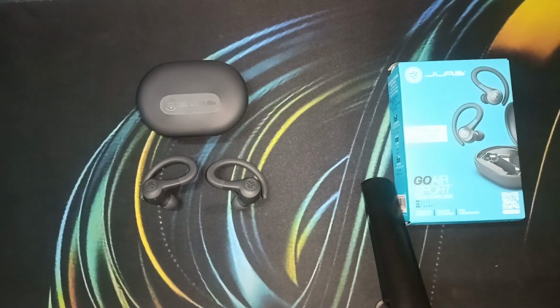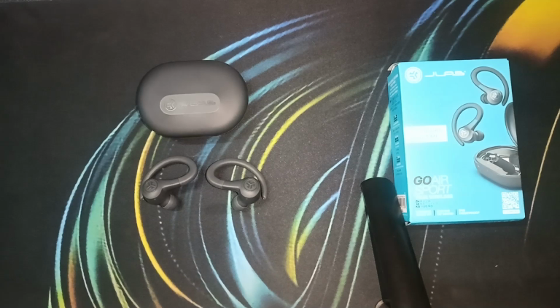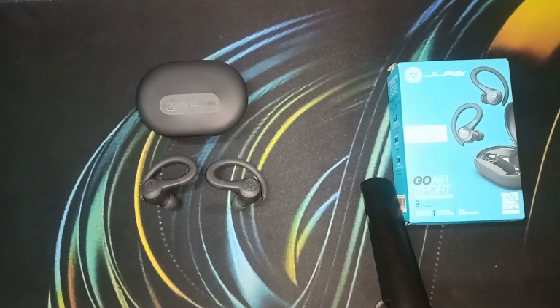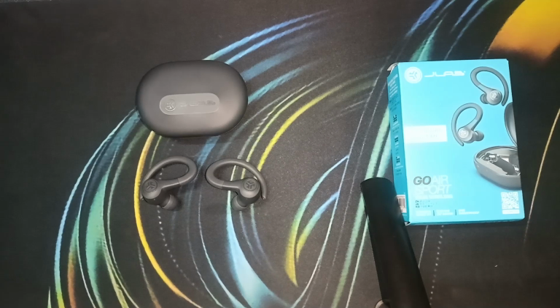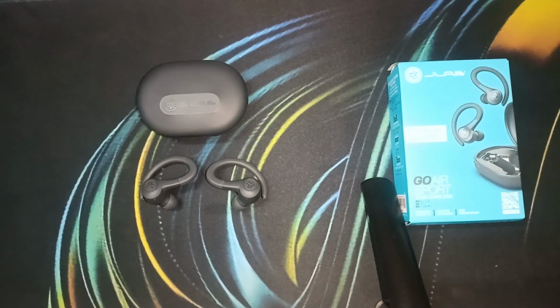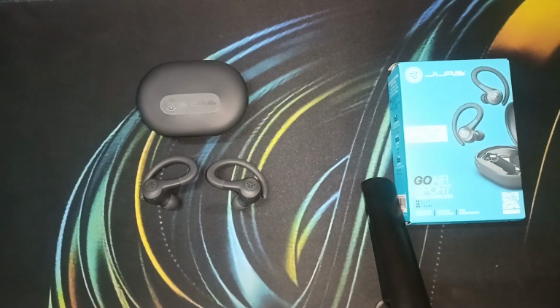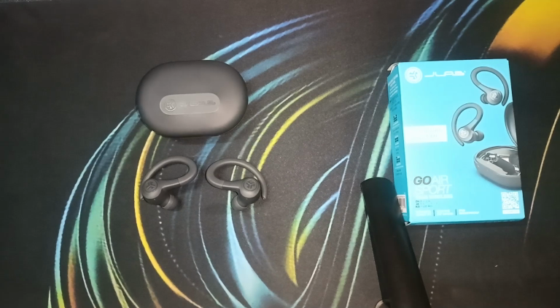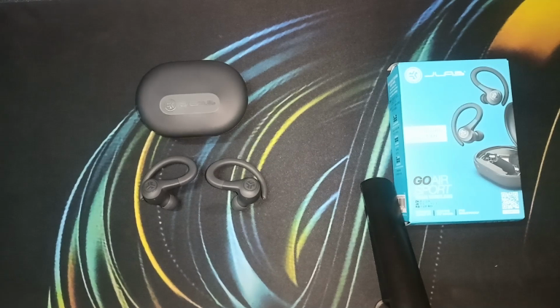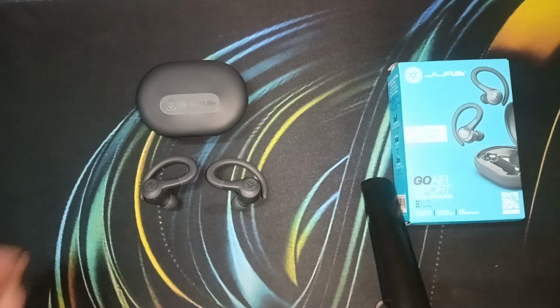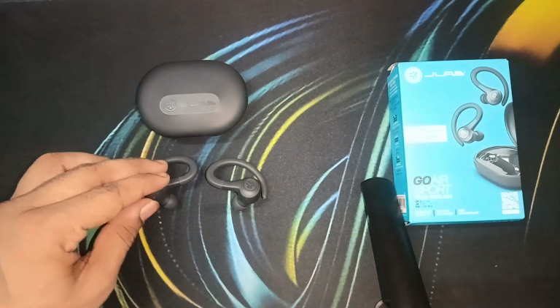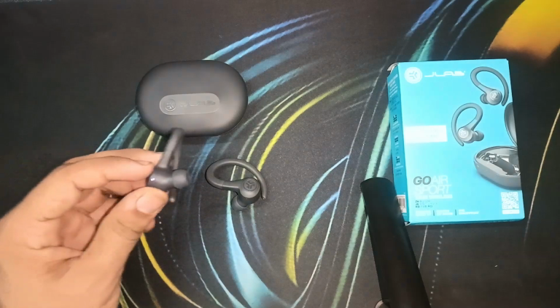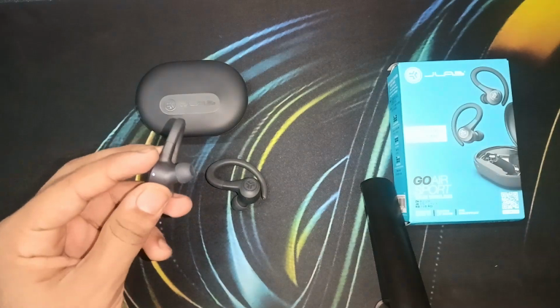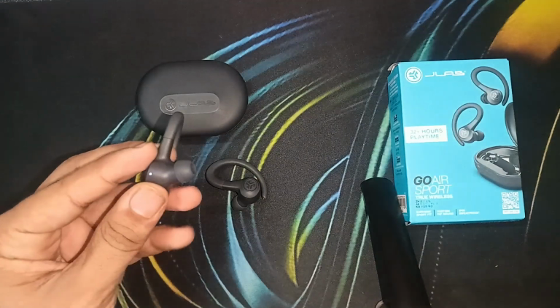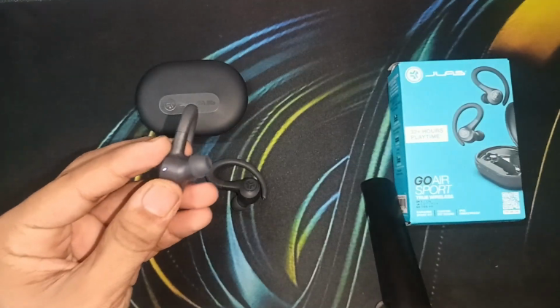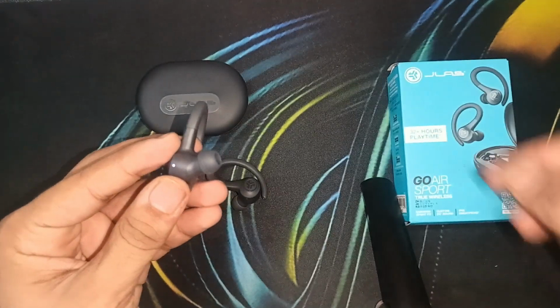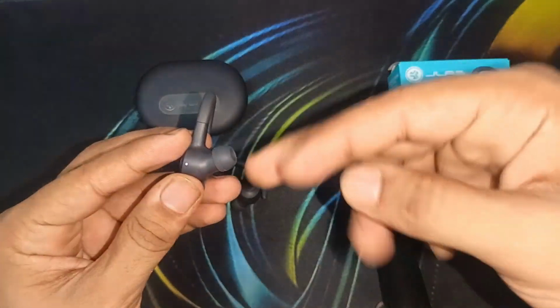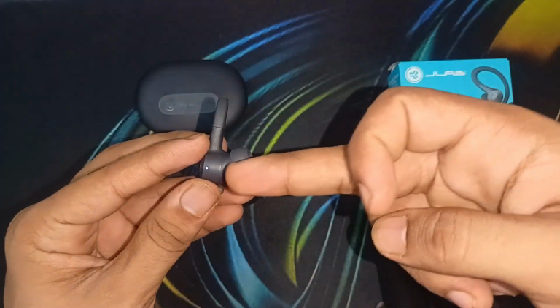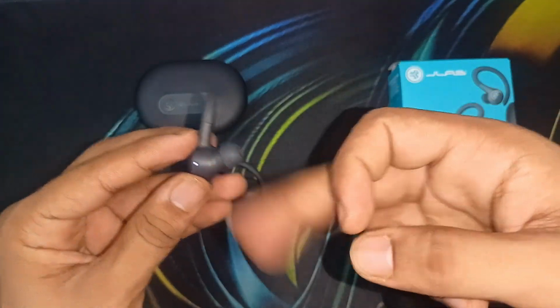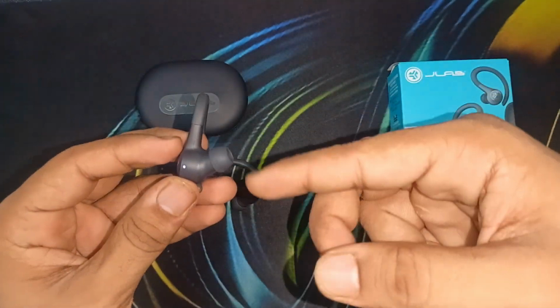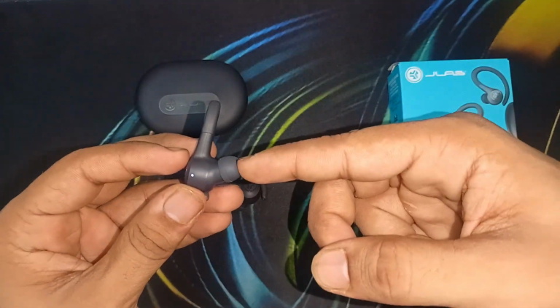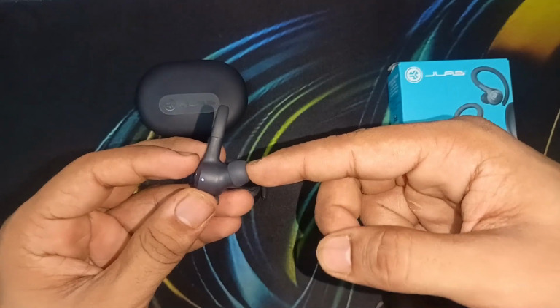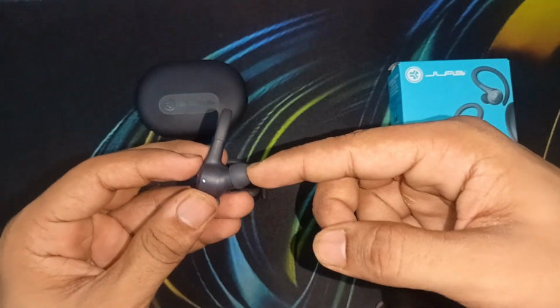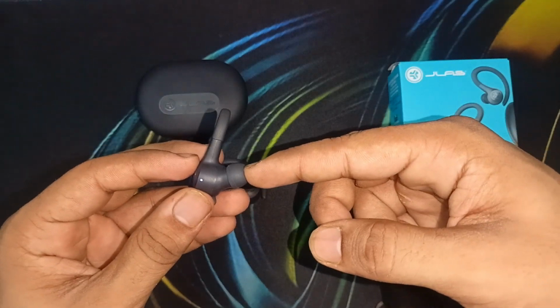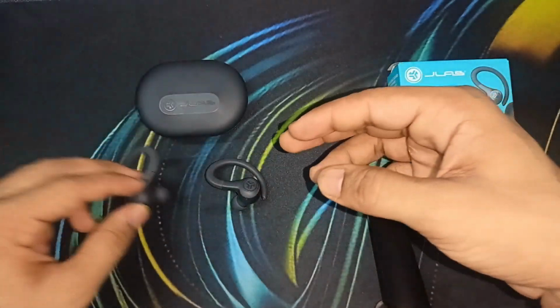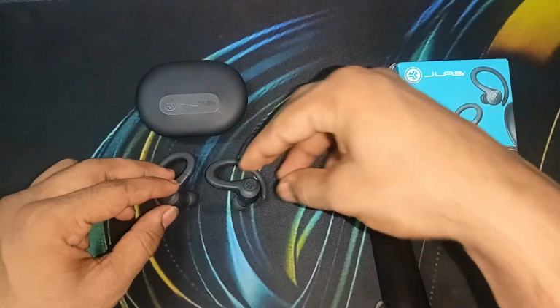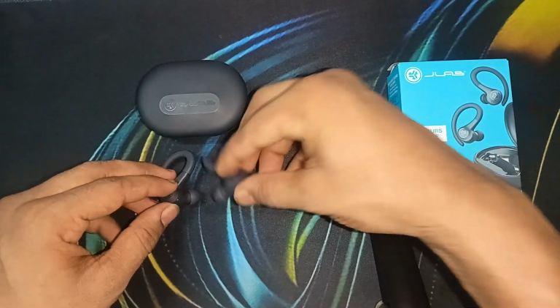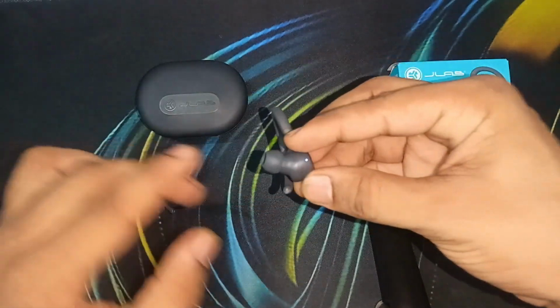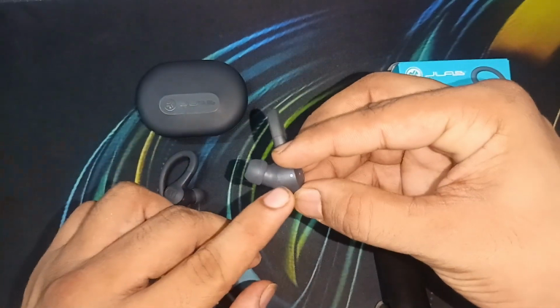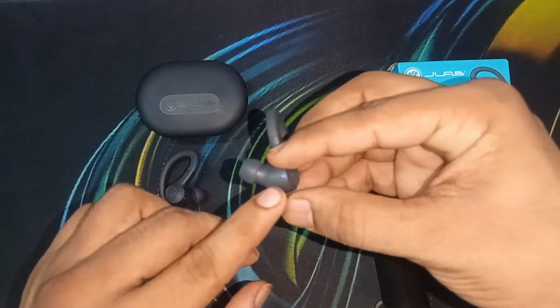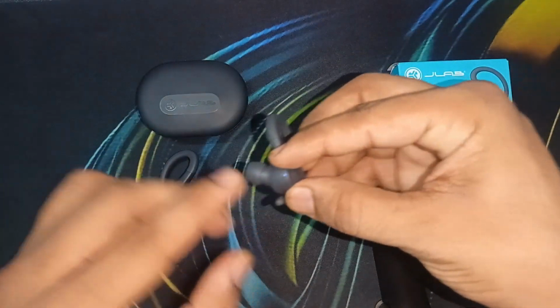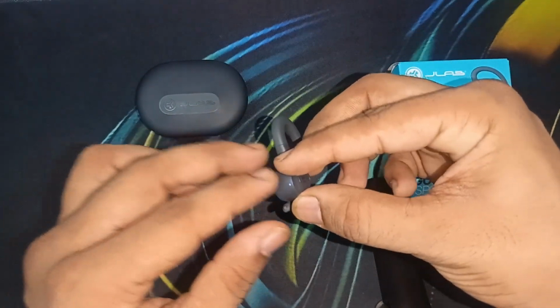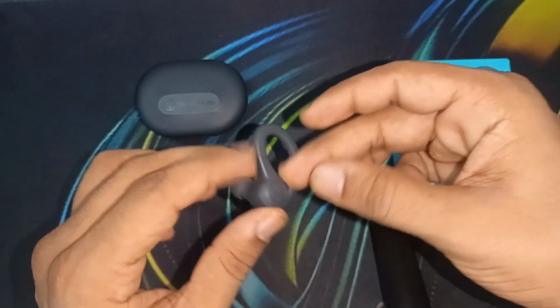Firstly, ensure that both earbuds are ready to pair. You will see under the earbud a solid white or solid blue light blinking — it means the earbuds are ready to pair.